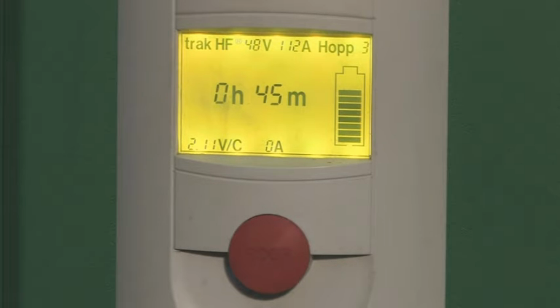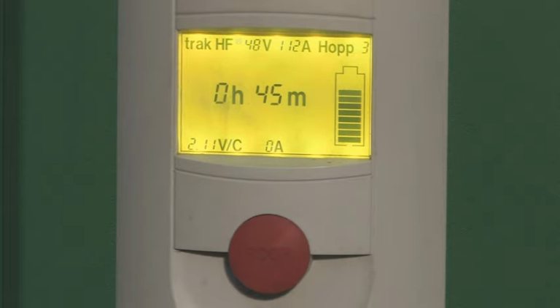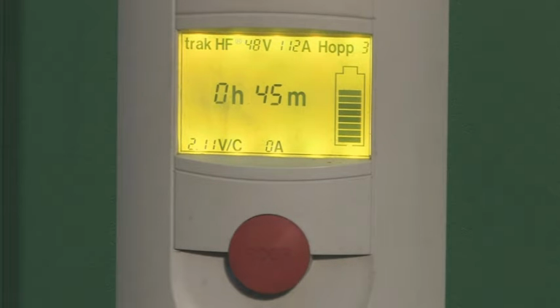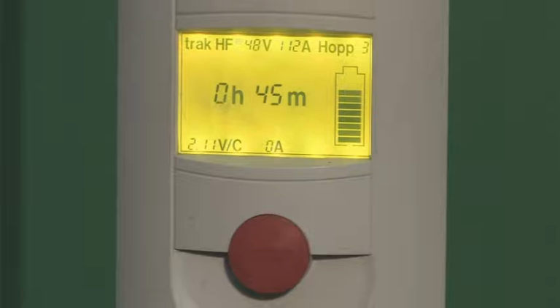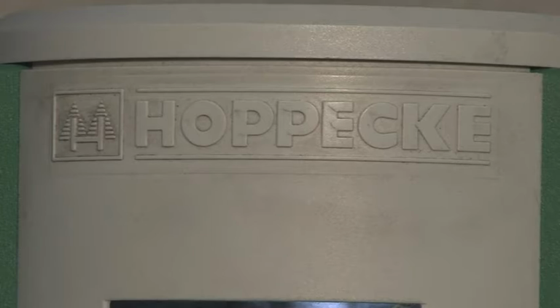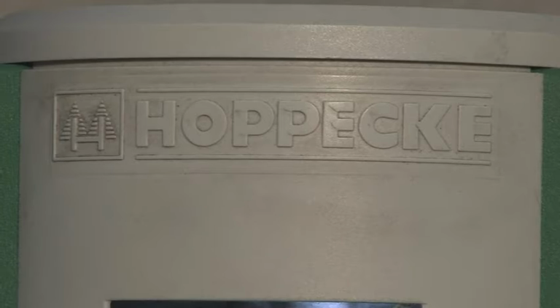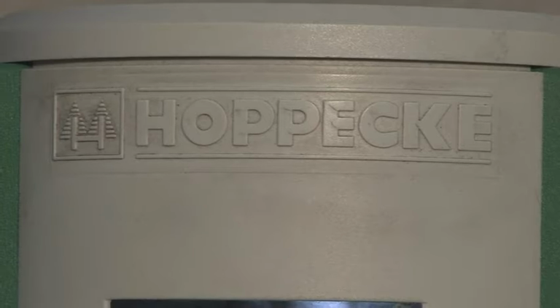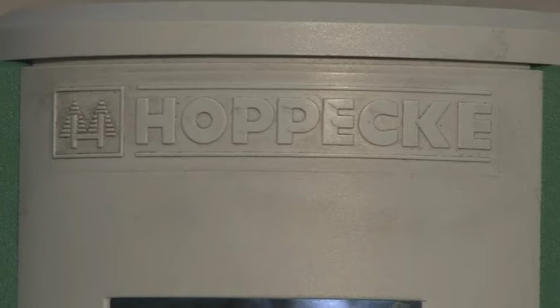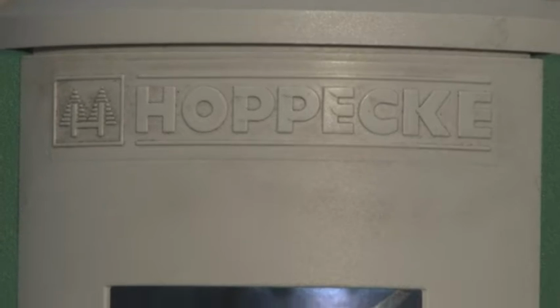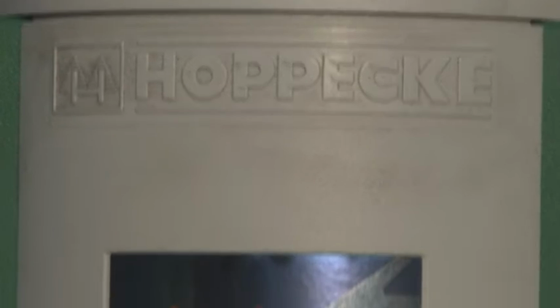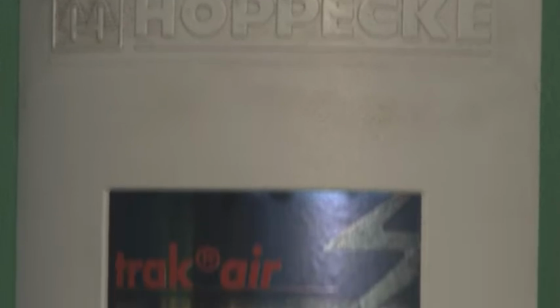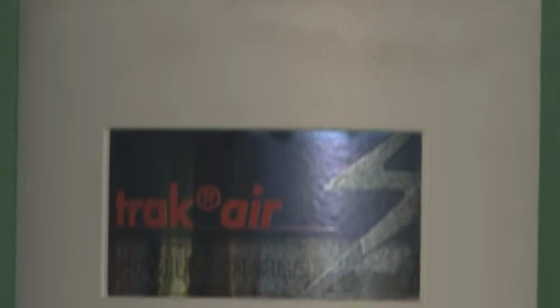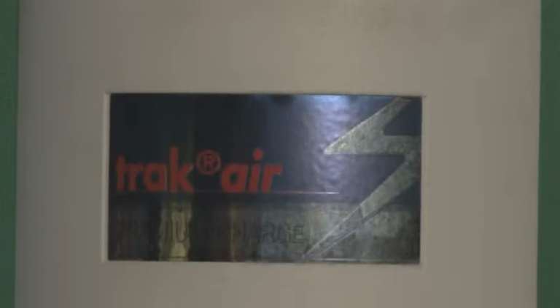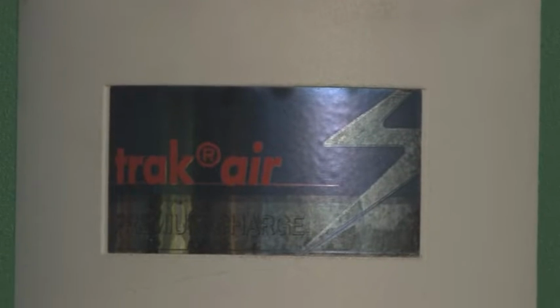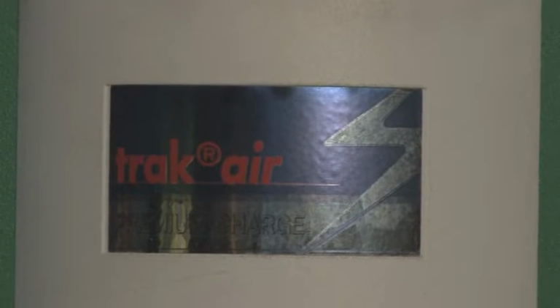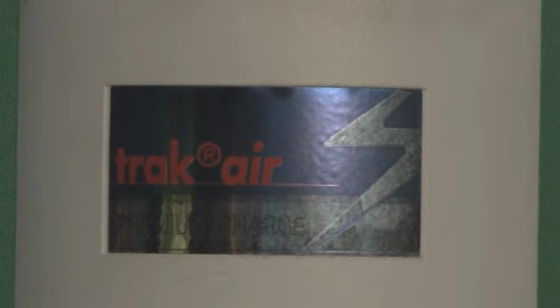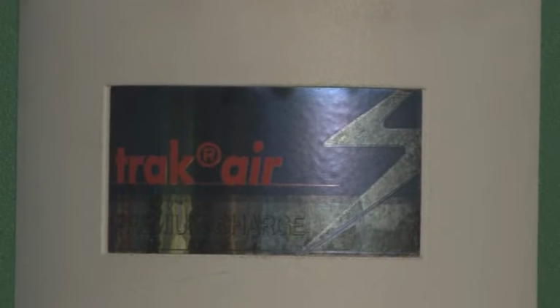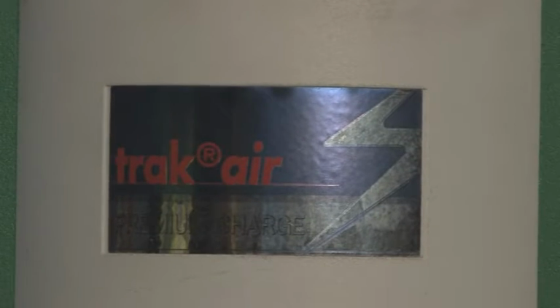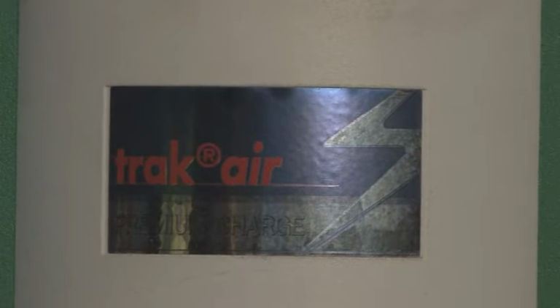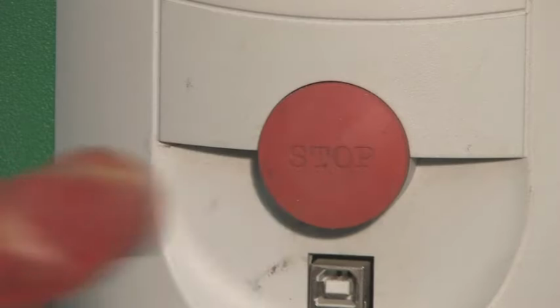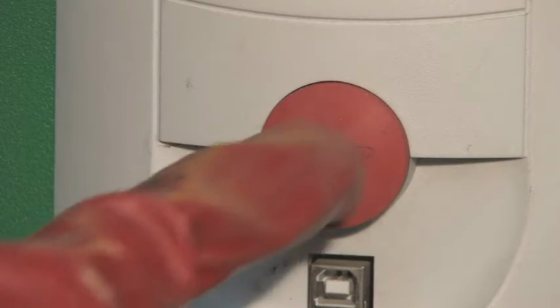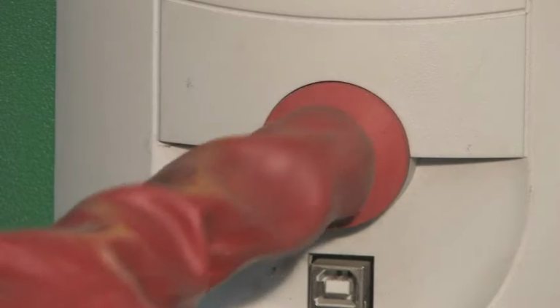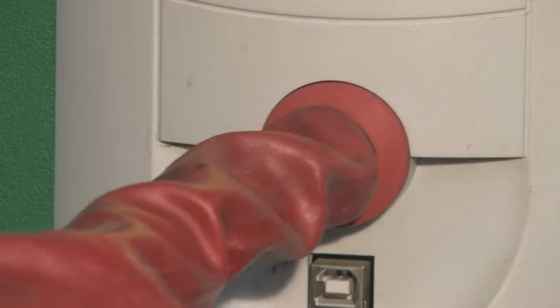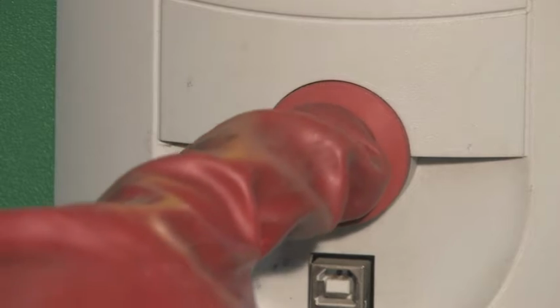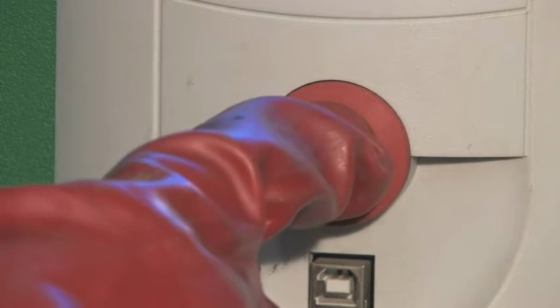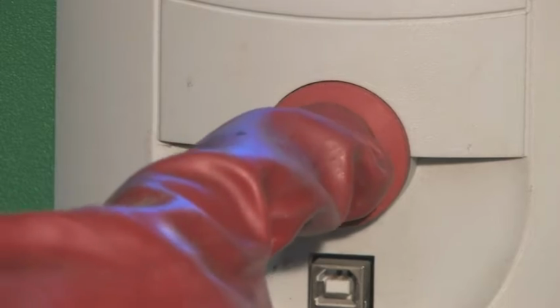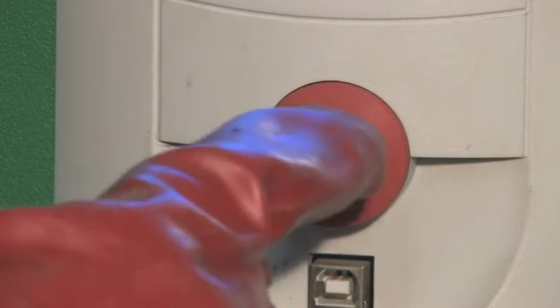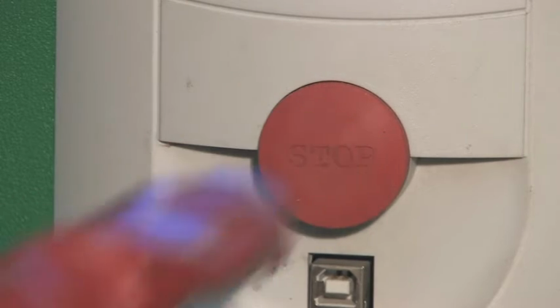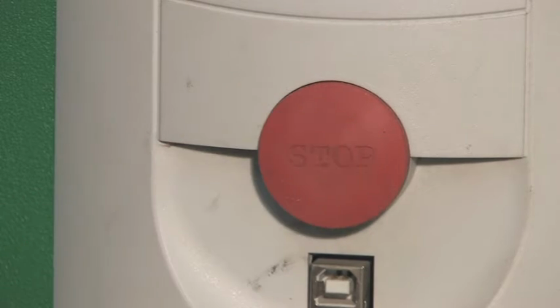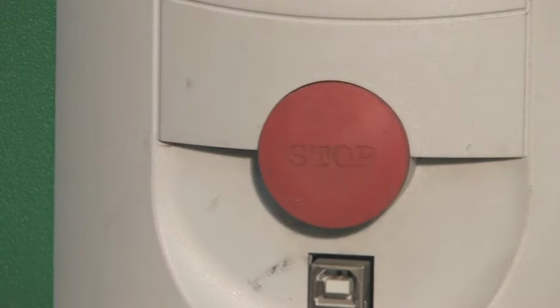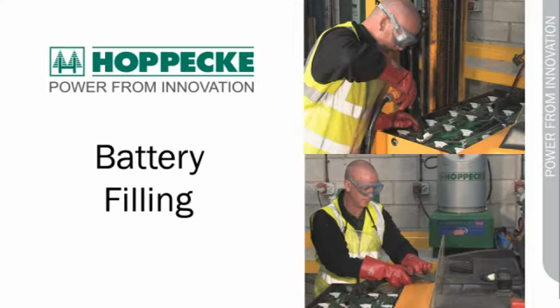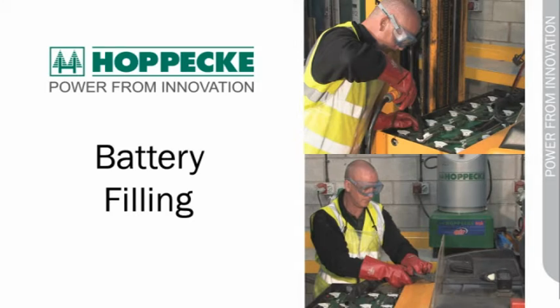Whilst on charge, the charger will indicate how much charge time is left. Once charging is complete, press the red stop button on the charger and uncouple the battery power supply lead.